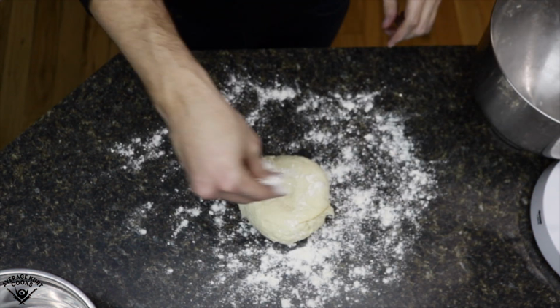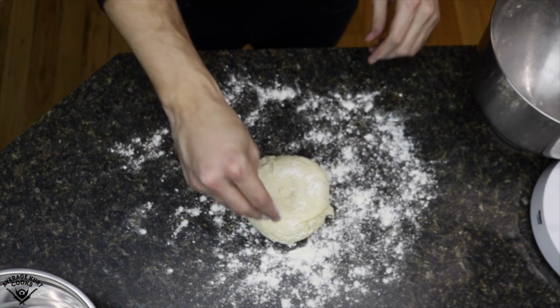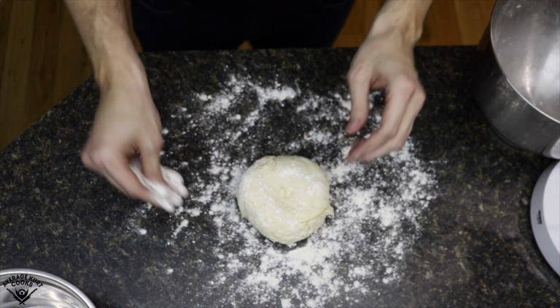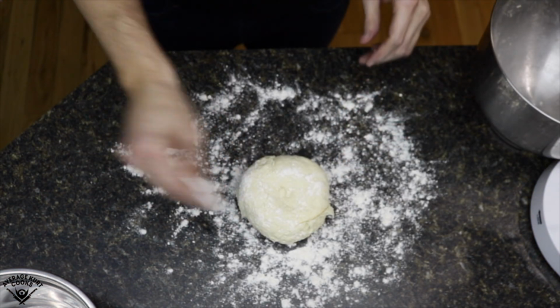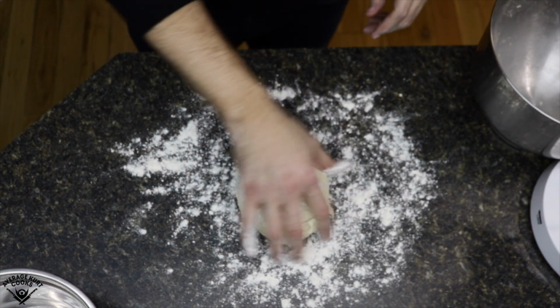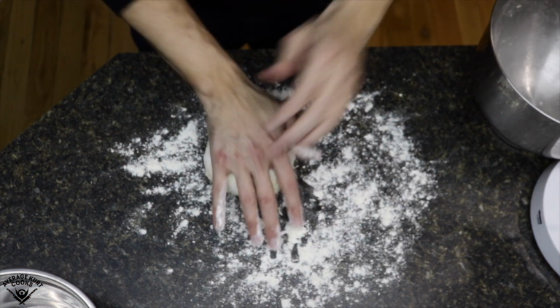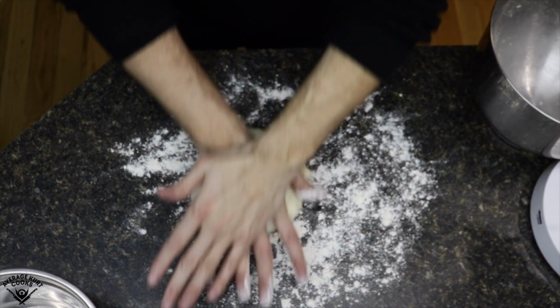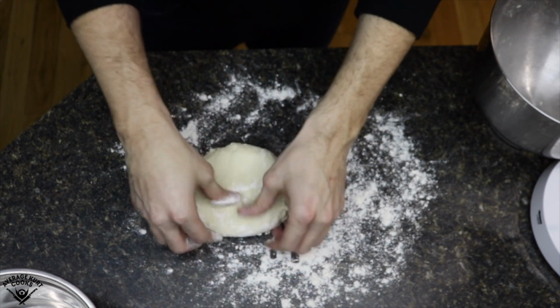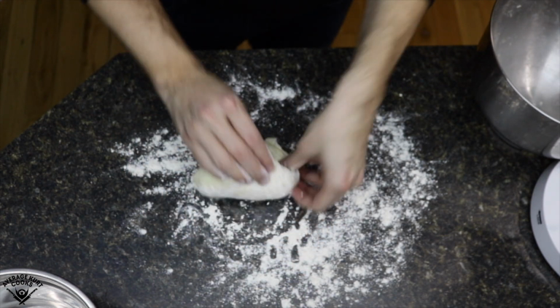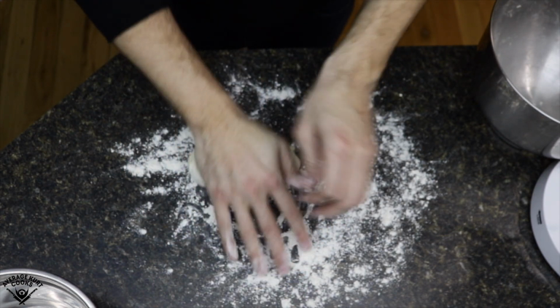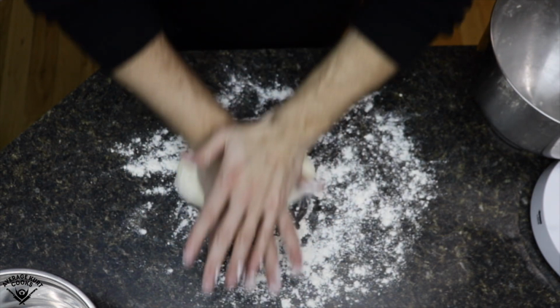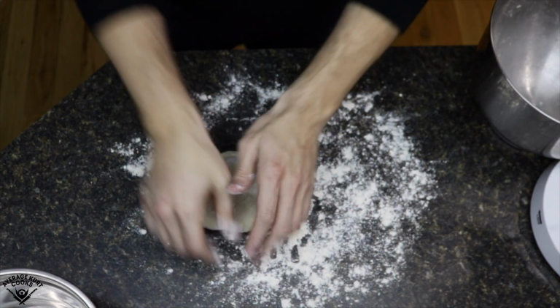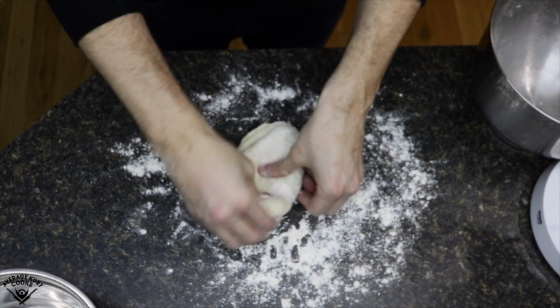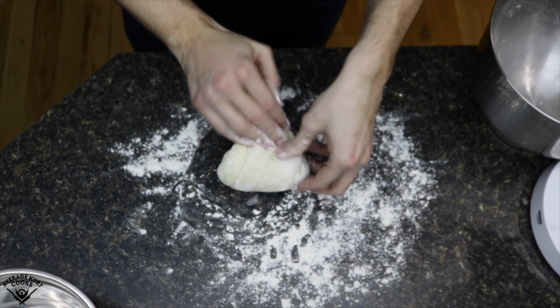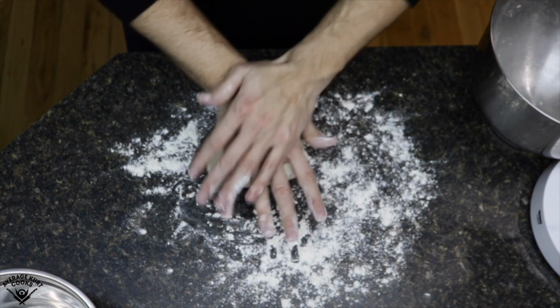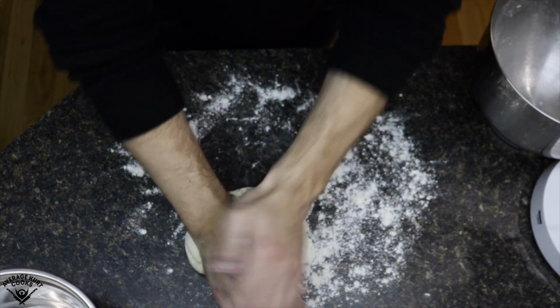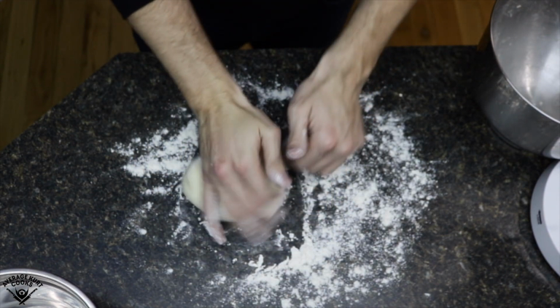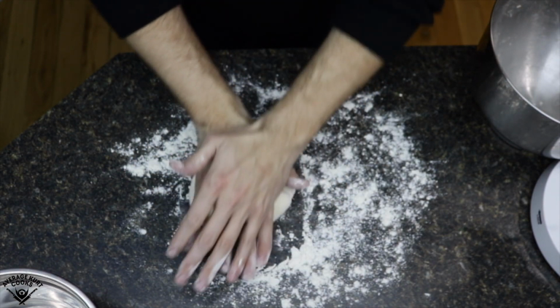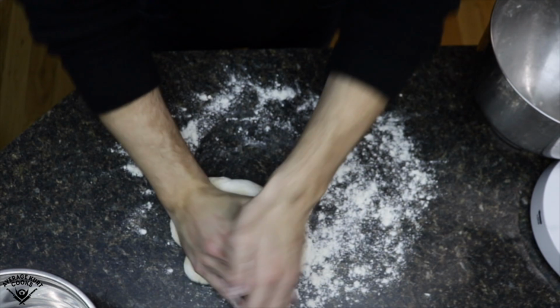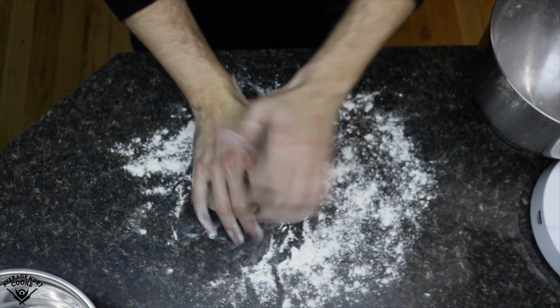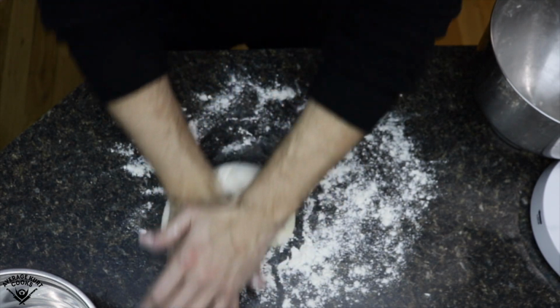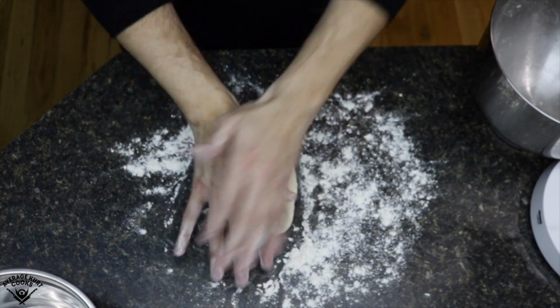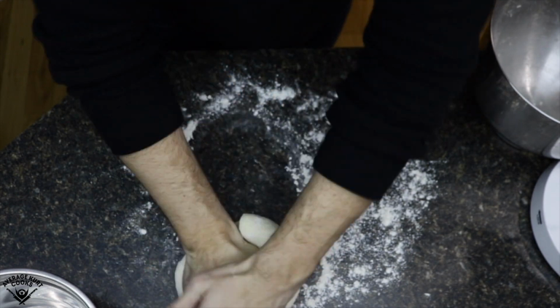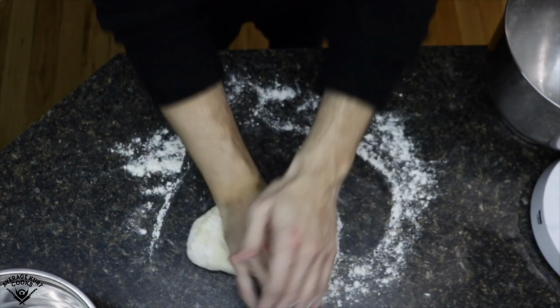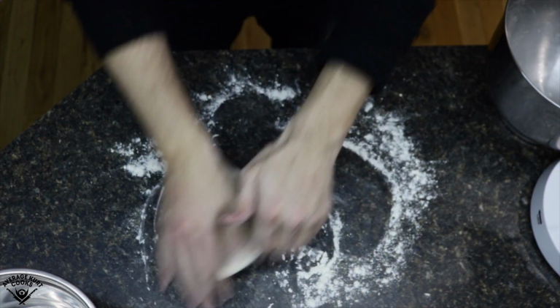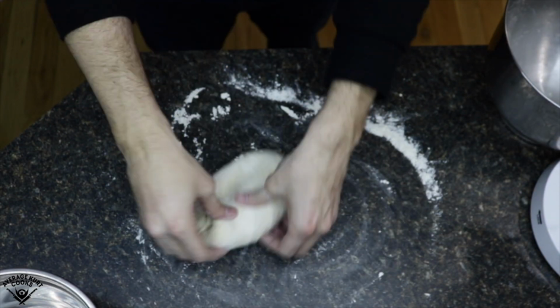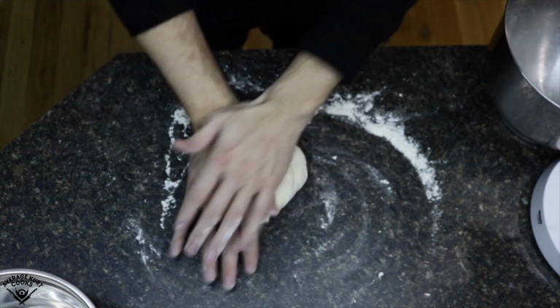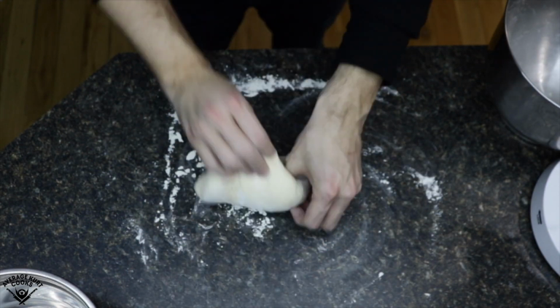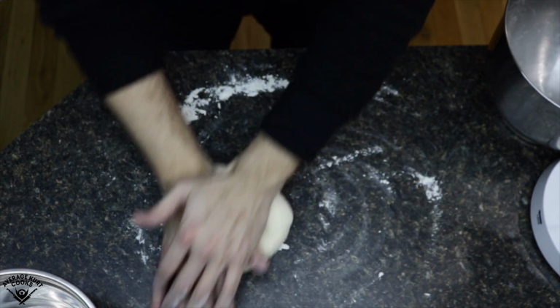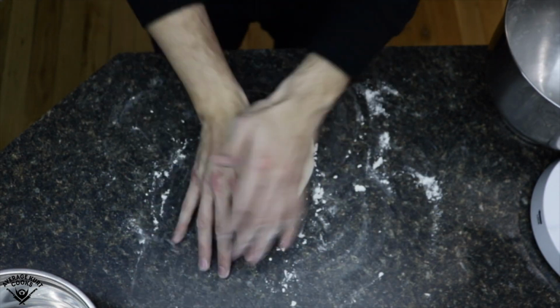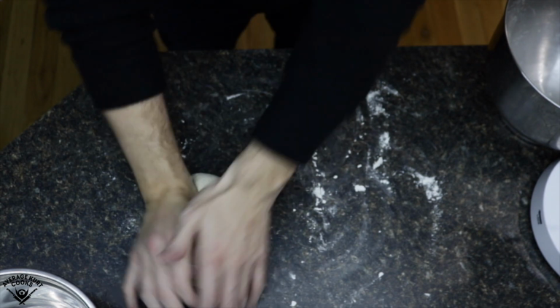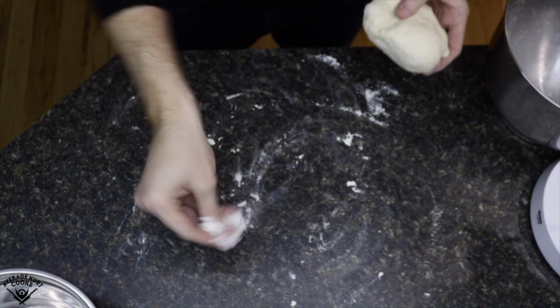Once all the salt is incorporated, I'm going to knead the dough by hand. Got some flour on my work surface and some flour on top of the dough ball, and I'm just going to work it for about two to three minutes. There's really no wrong way to knead dough — but if you do it for two to three minutes and stretch it out, you'll be fine.